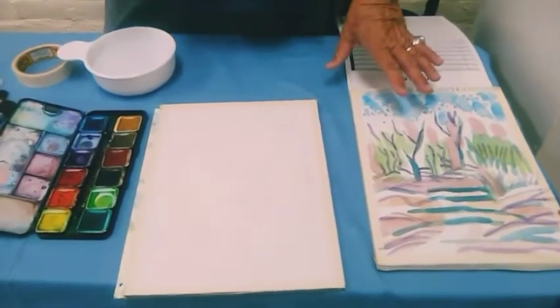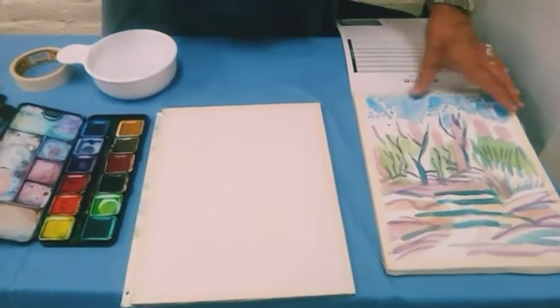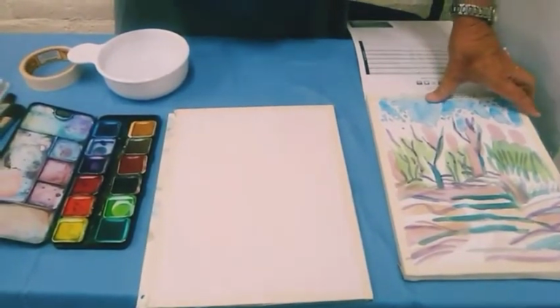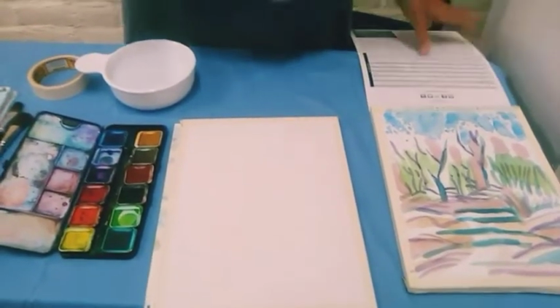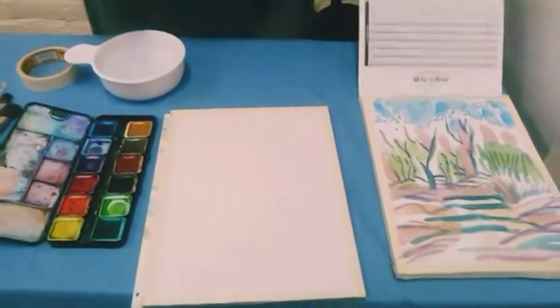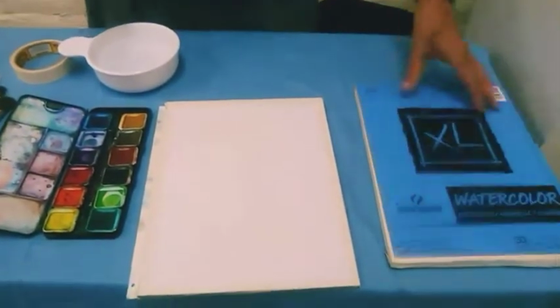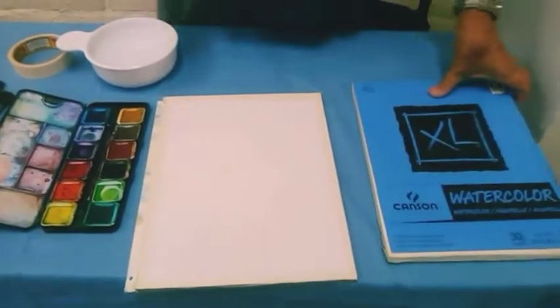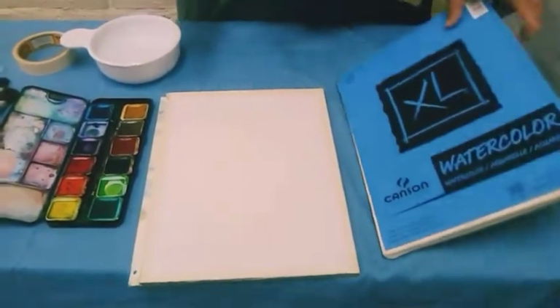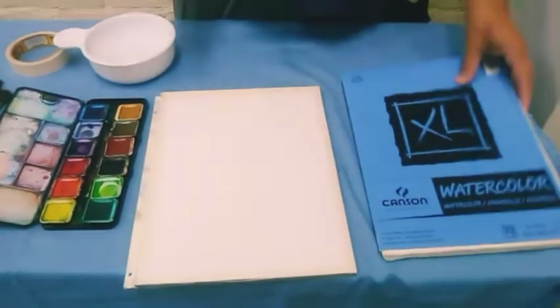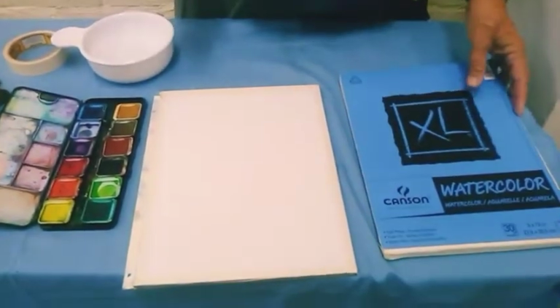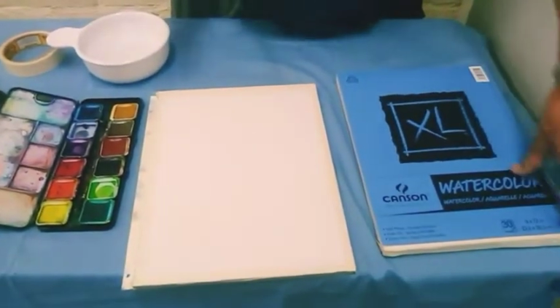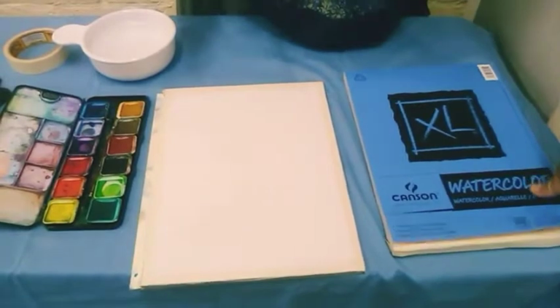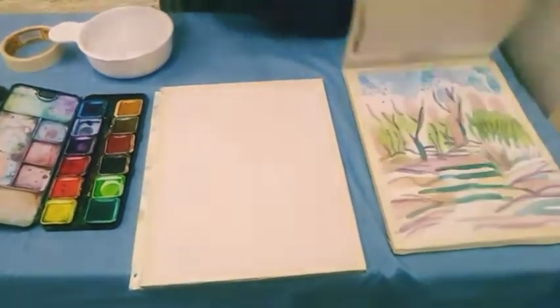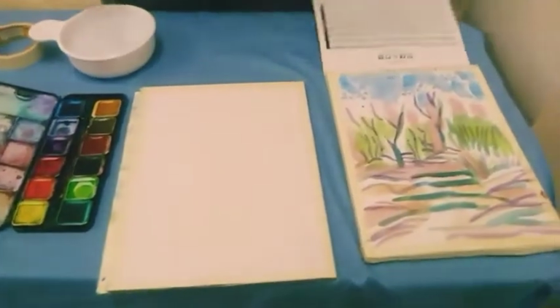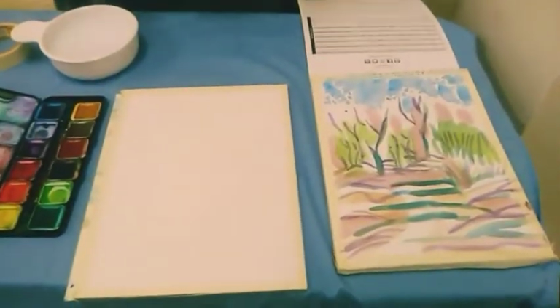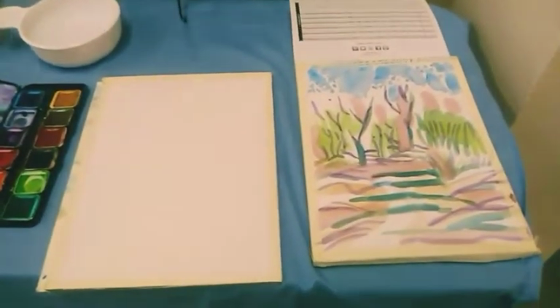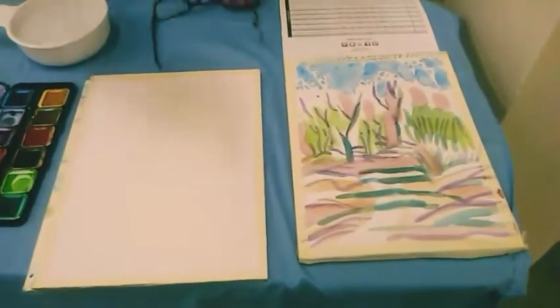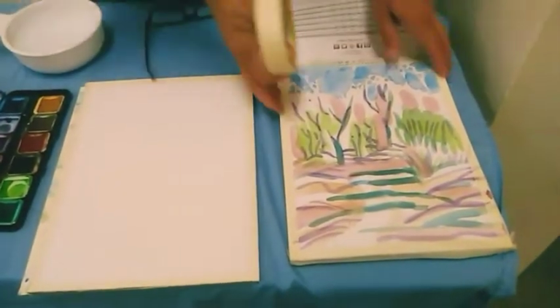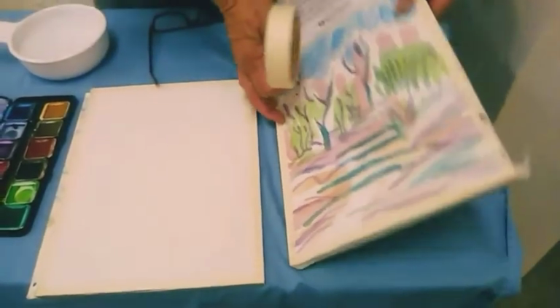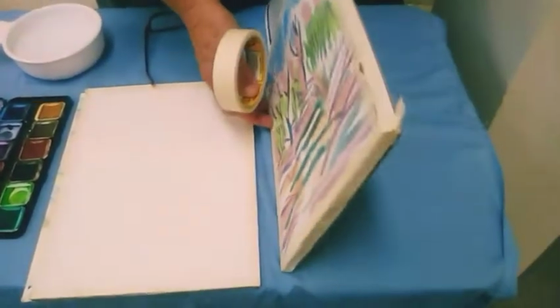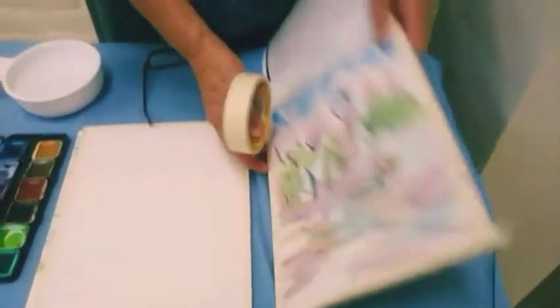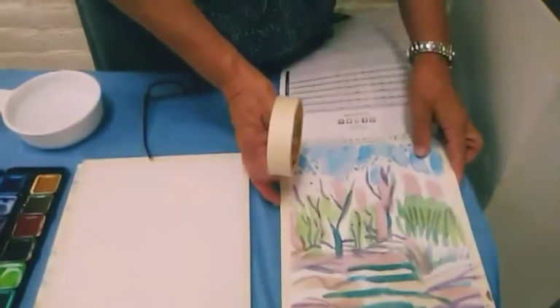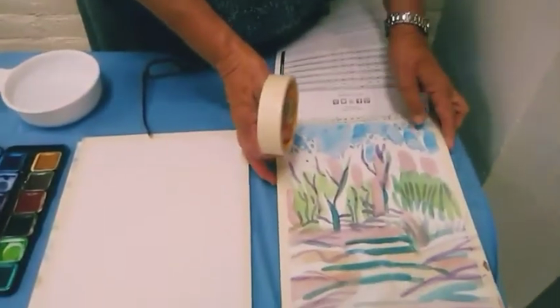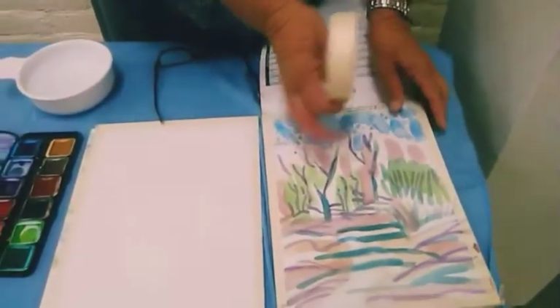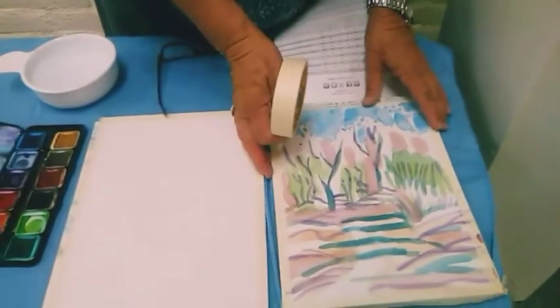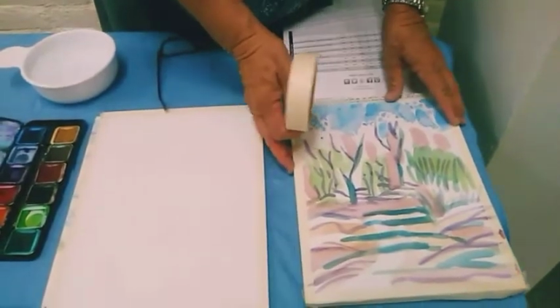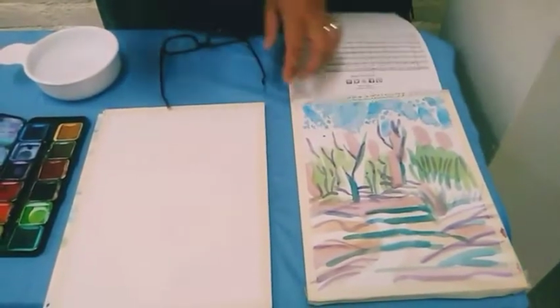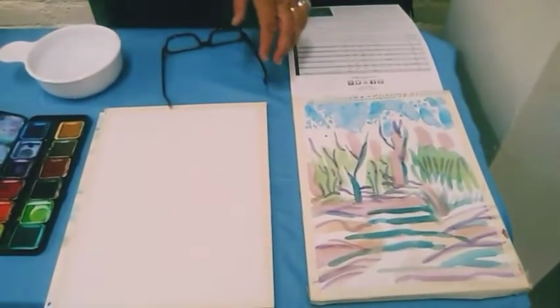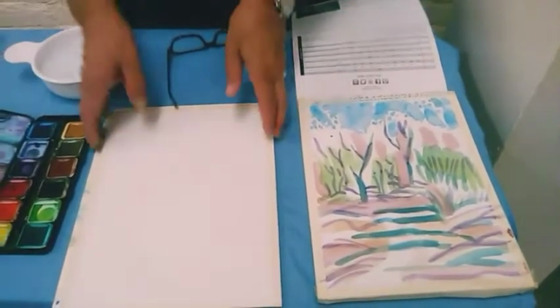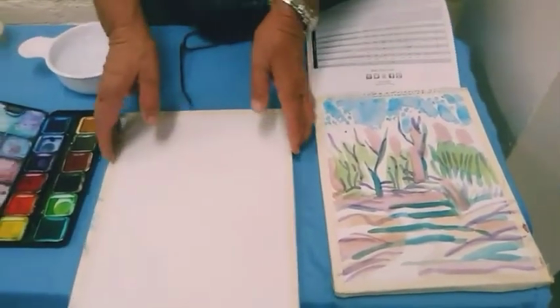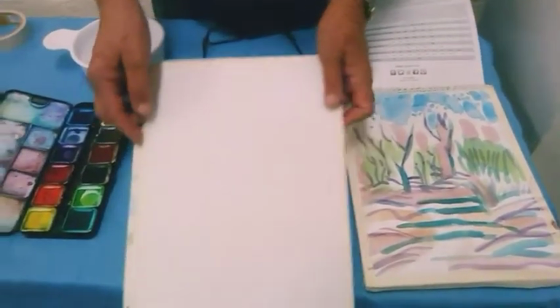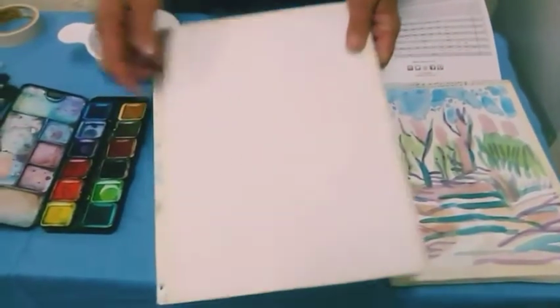In this case, I have a pad of paper — a not very expensive kind — and I simply use masking tape to seal it so it gets the same effect as a watercolor block, which is sealed.